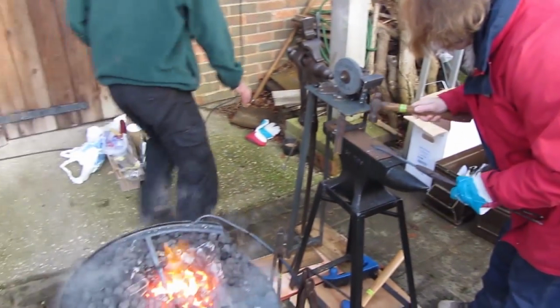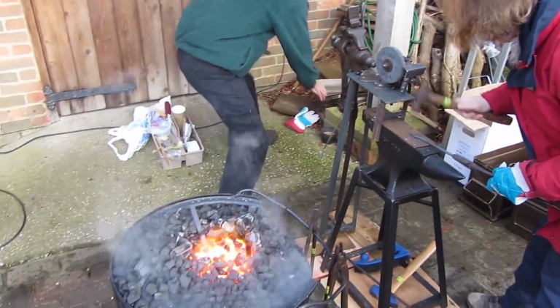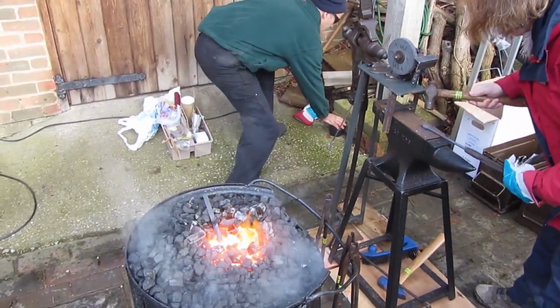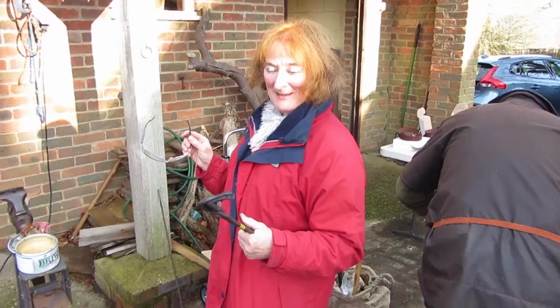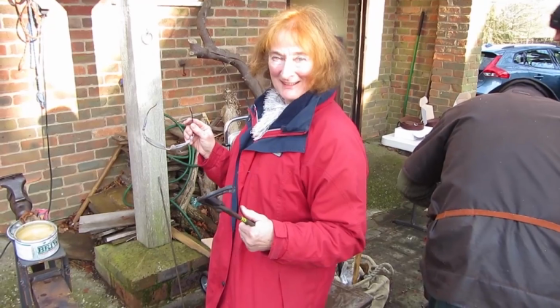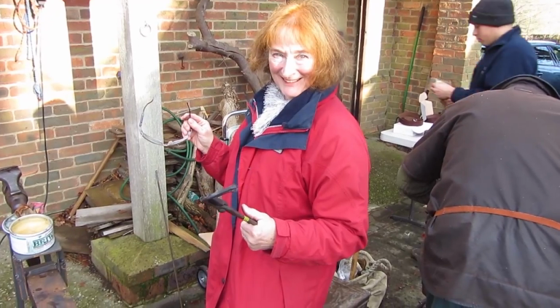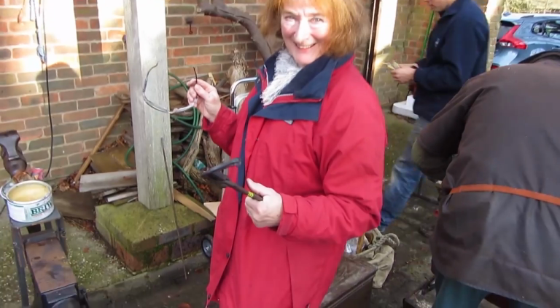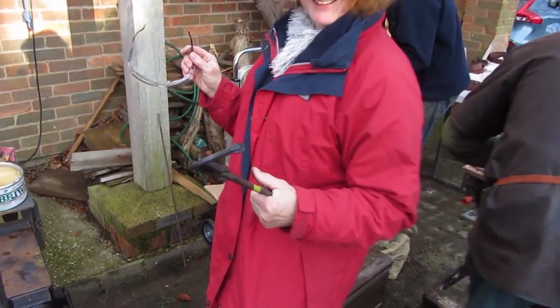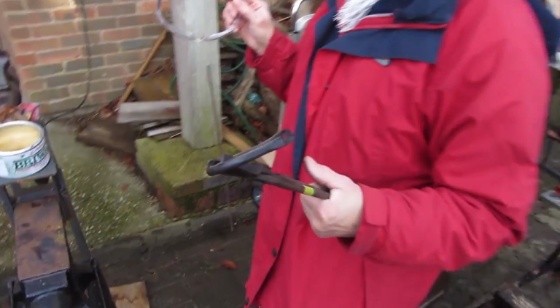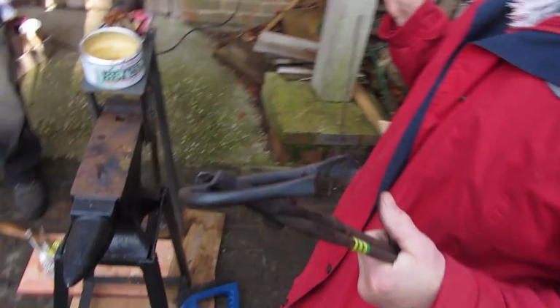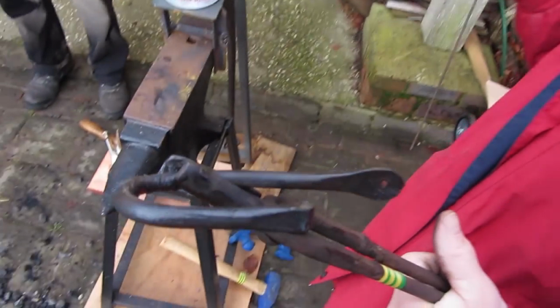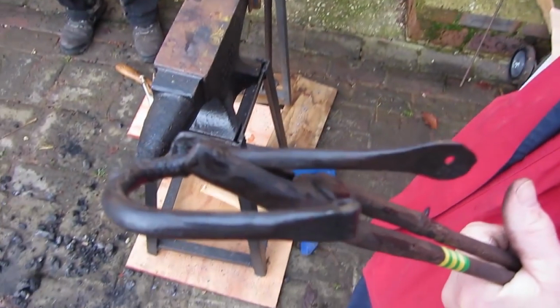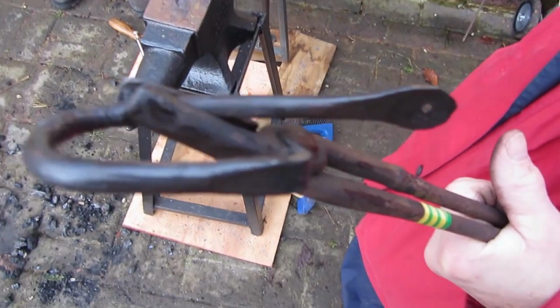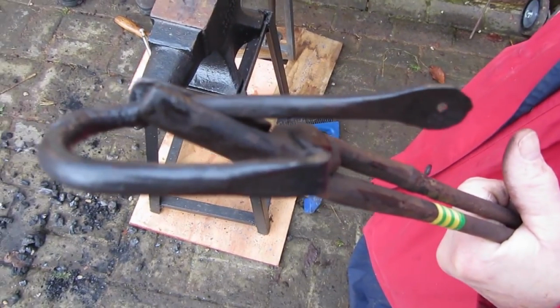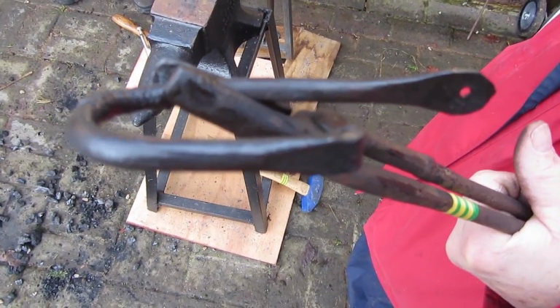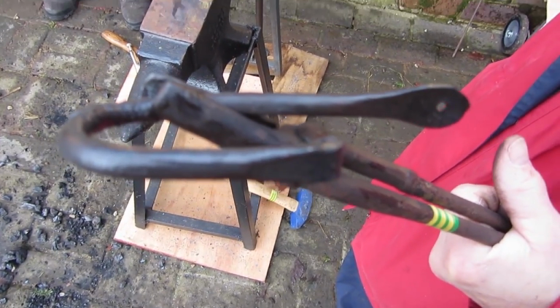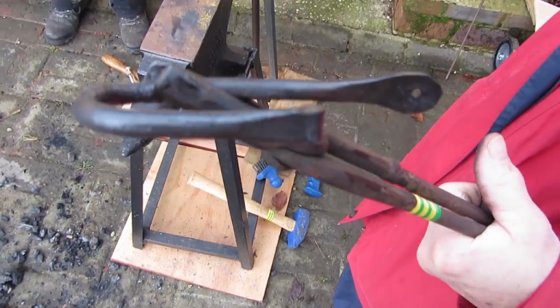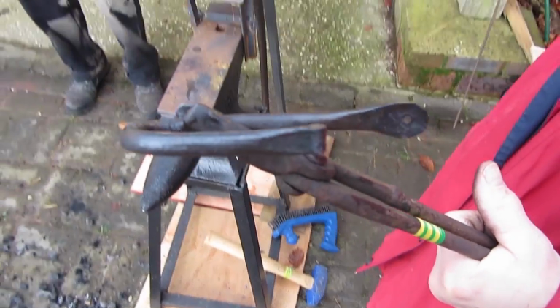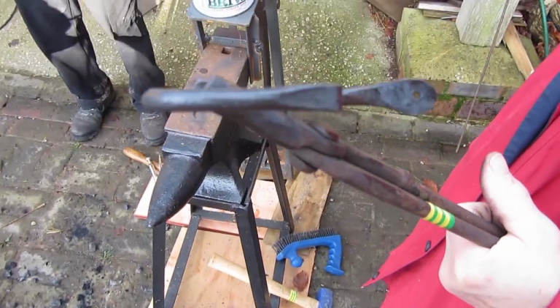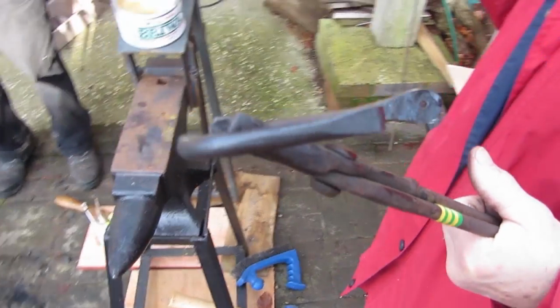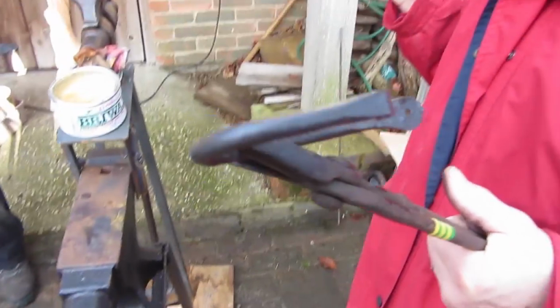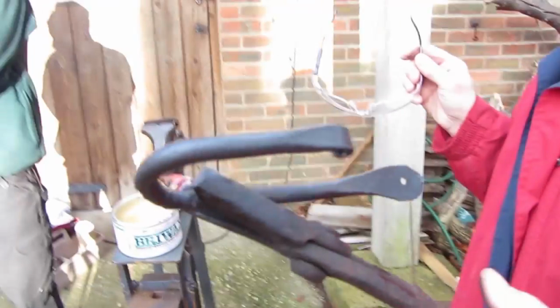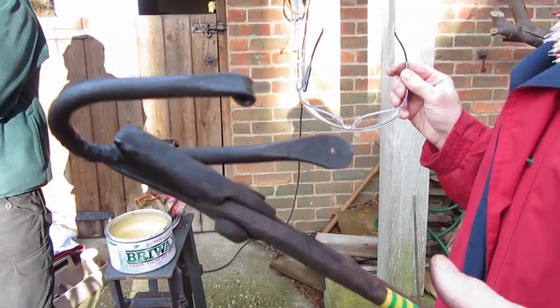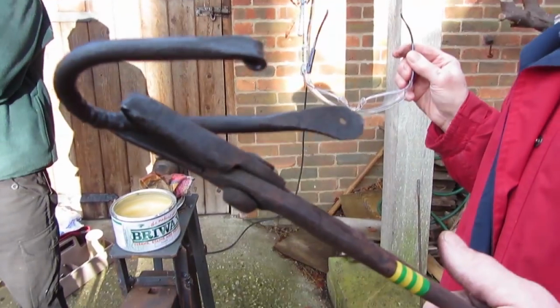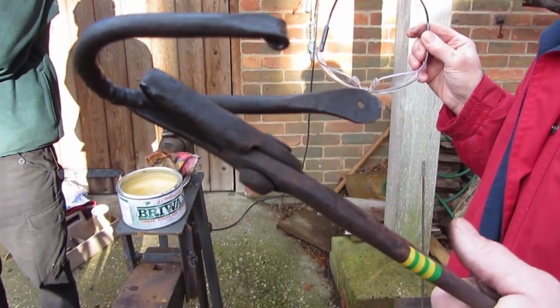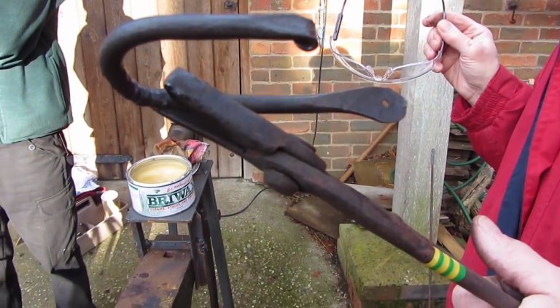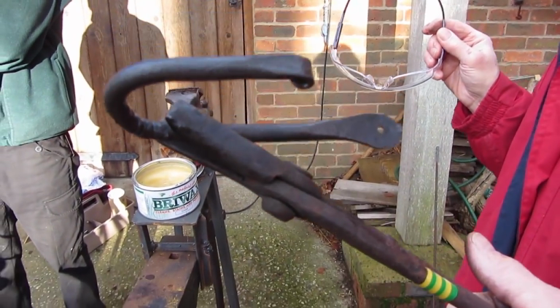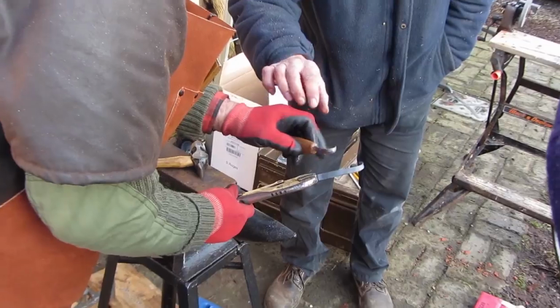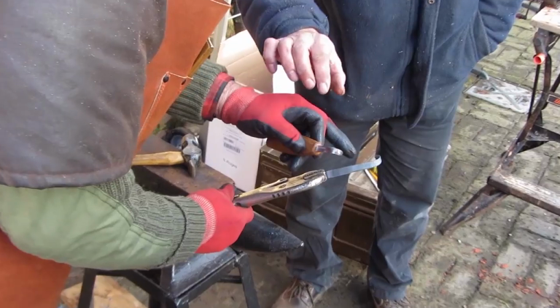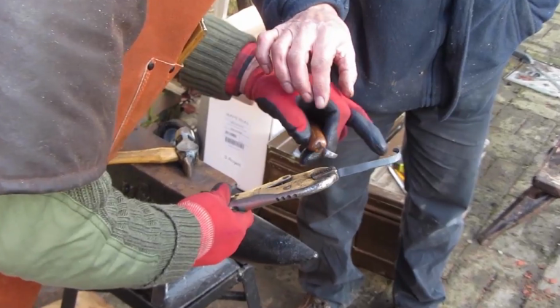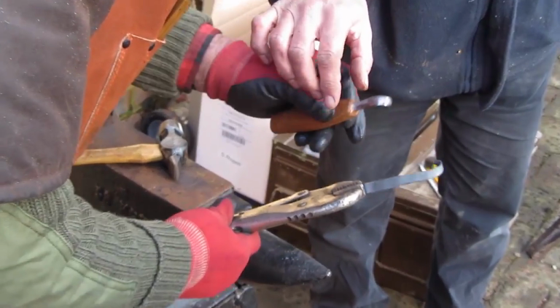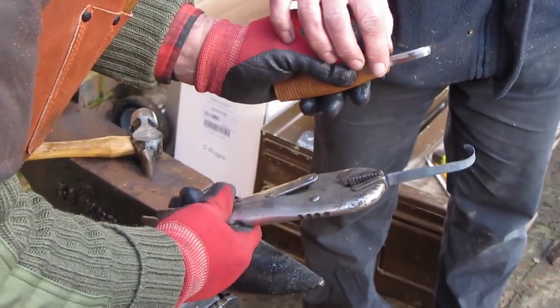Here's someone having a go for the first time at making a hook, and I thought she did really well. A very nice hook, and that's going to be a present for someone, so it's nice to see things being made. This is on my portable forge setup that I've put in another film.